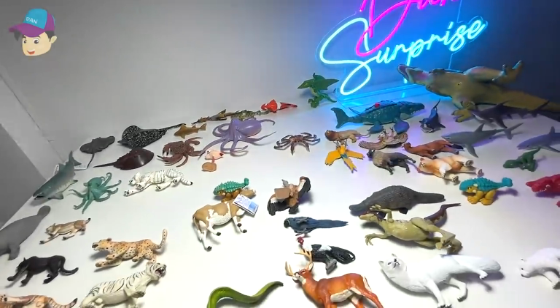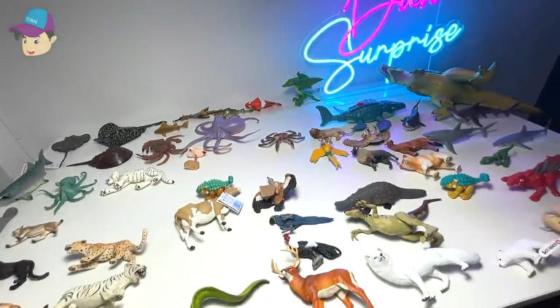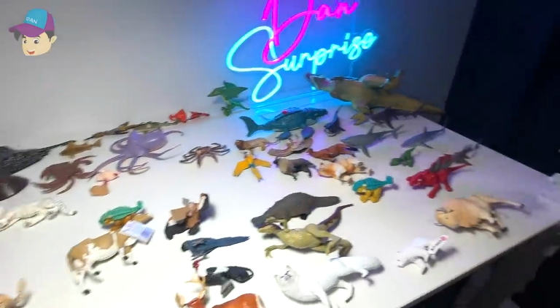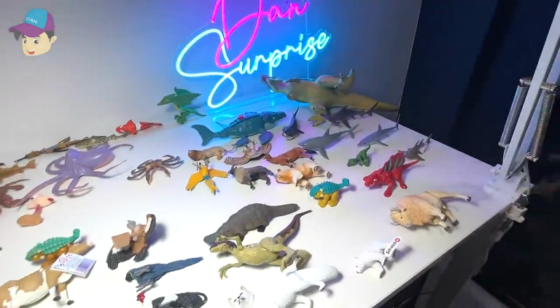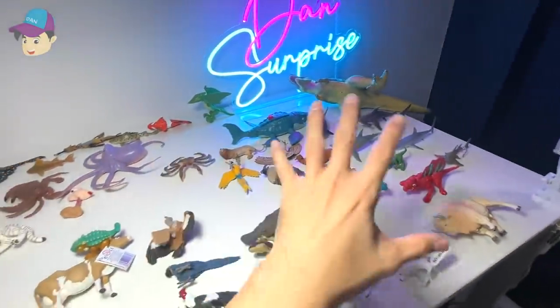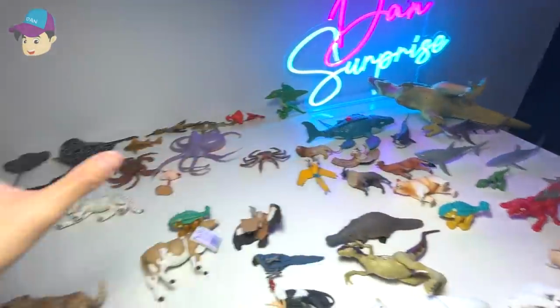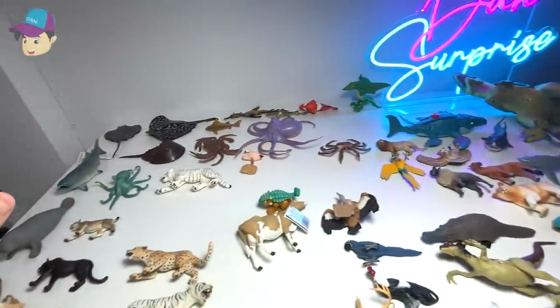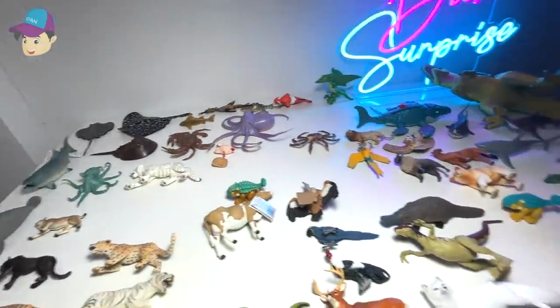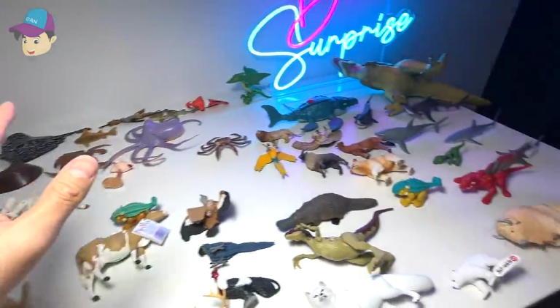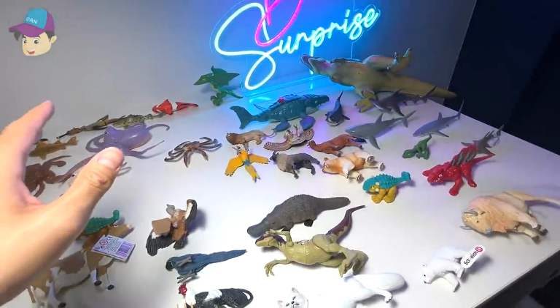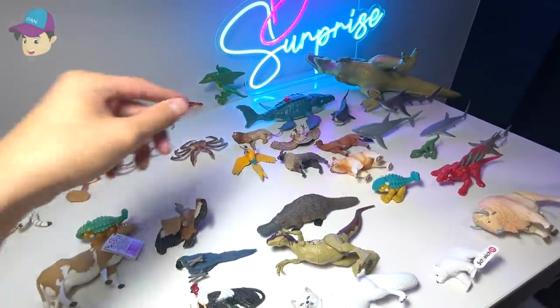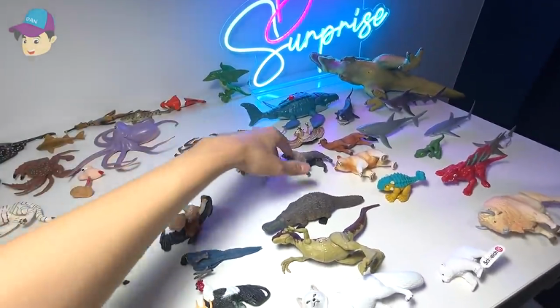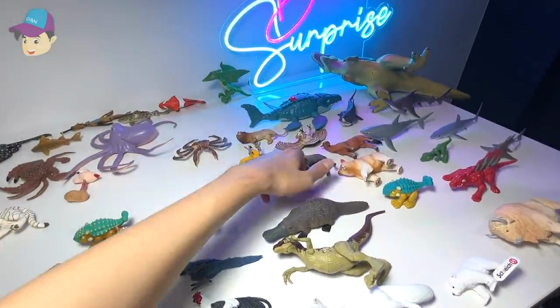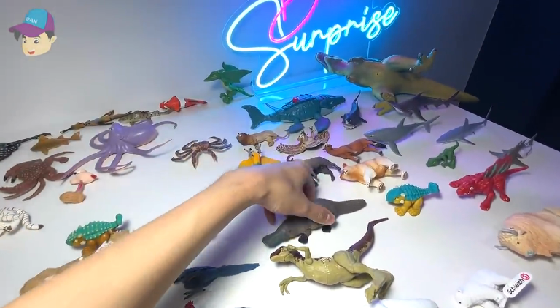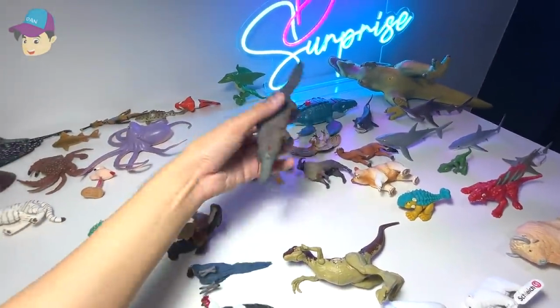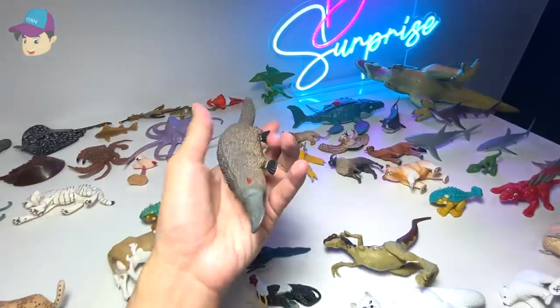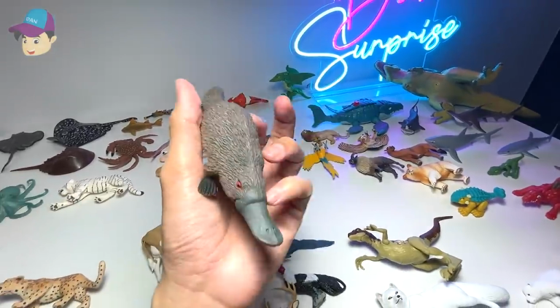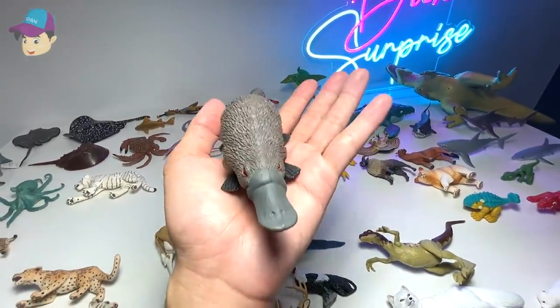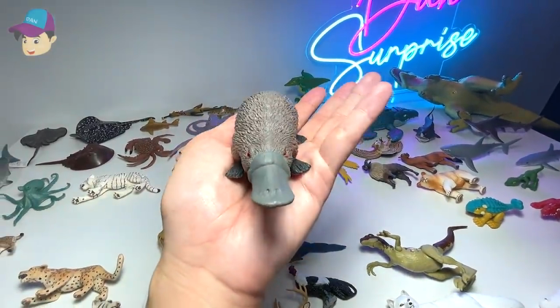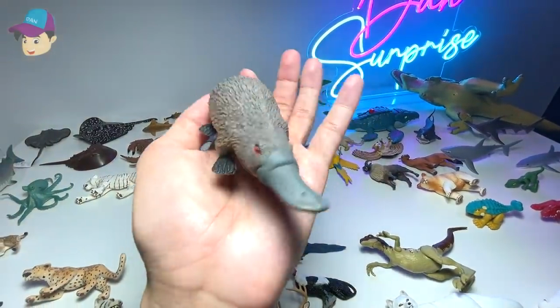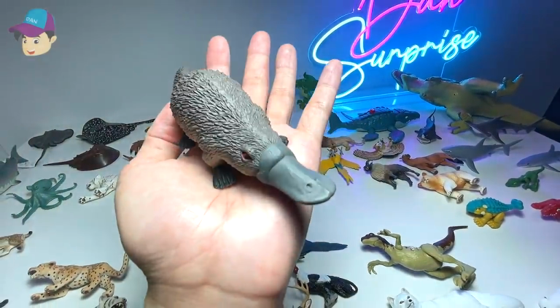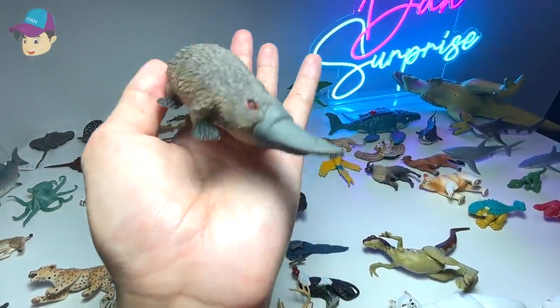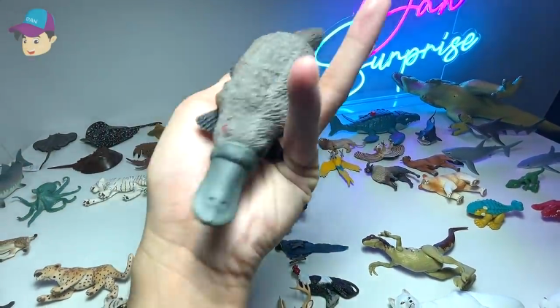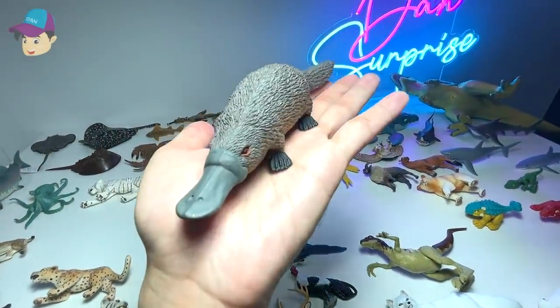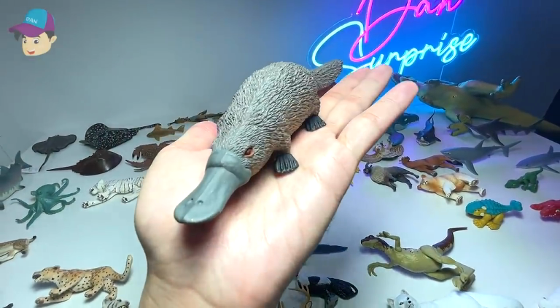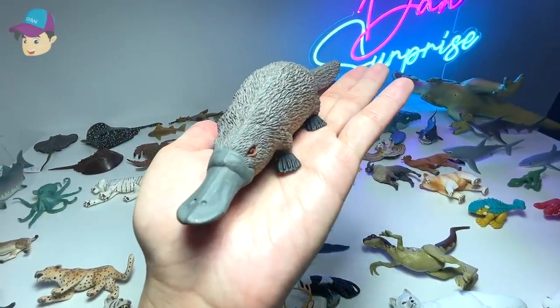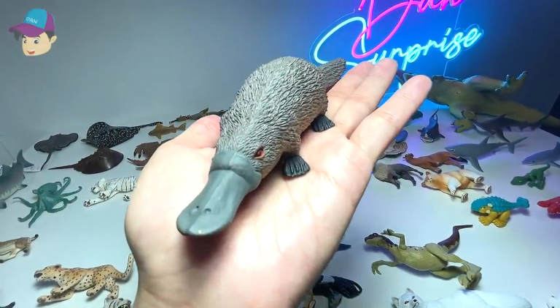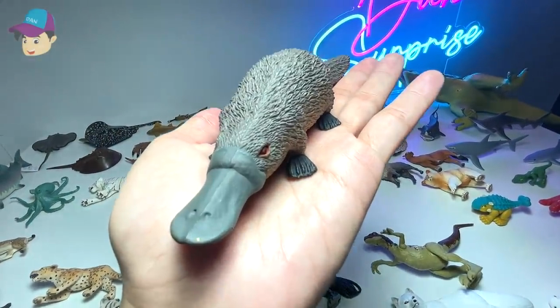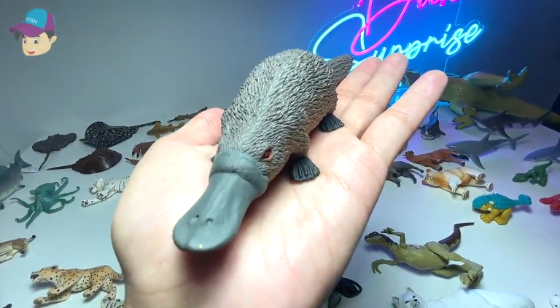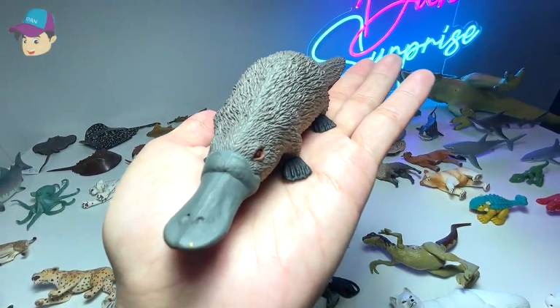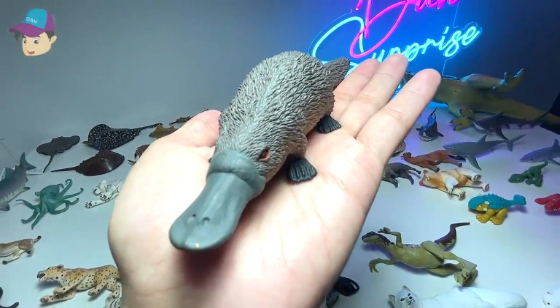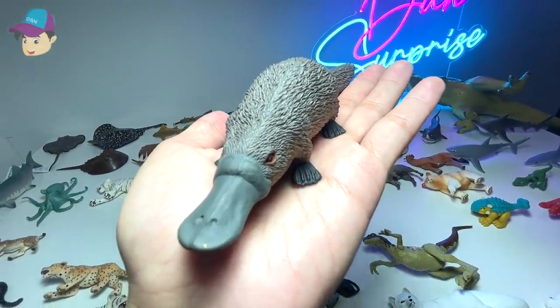What else we've got on the table? Plenty of figures. I'm going to choose this one right here. Okay, this is actually a platypus. You can find this in countries like Australia, I think.